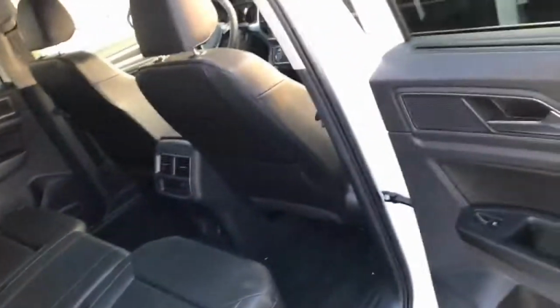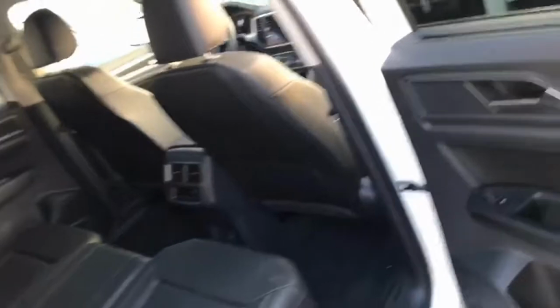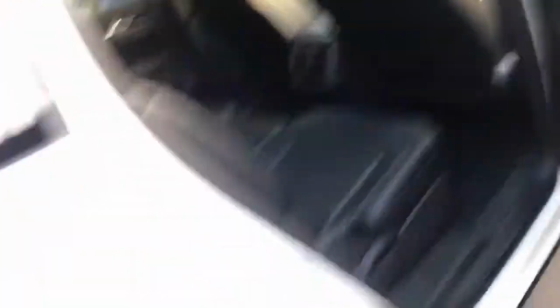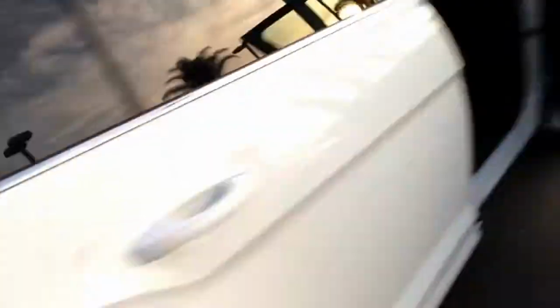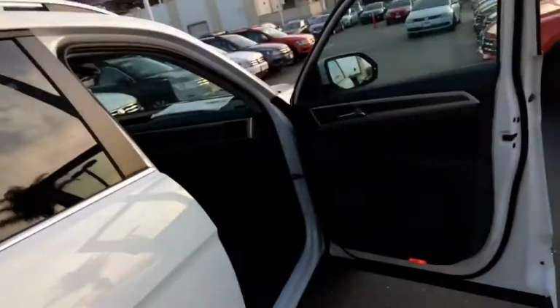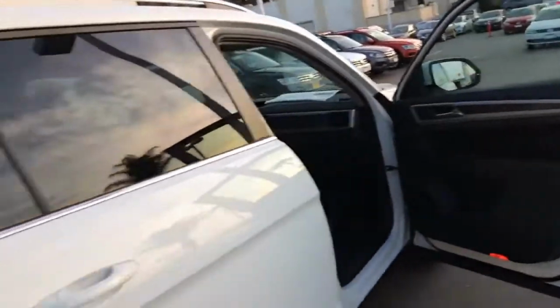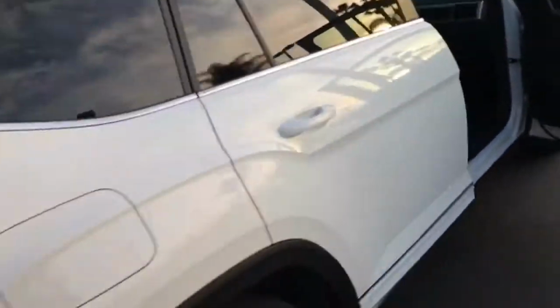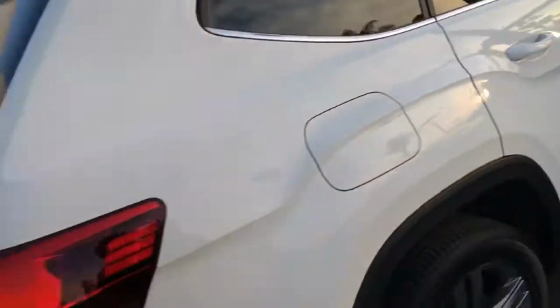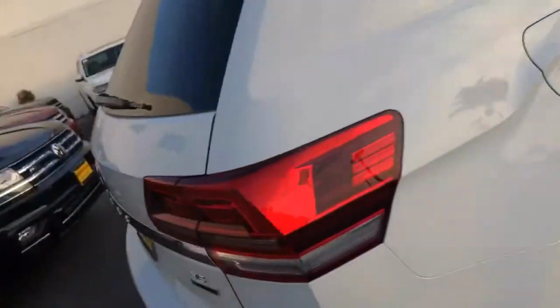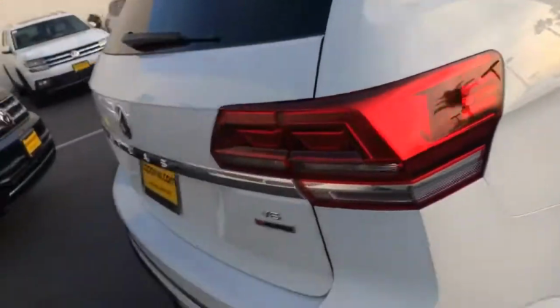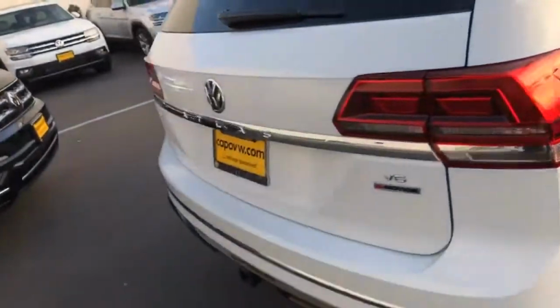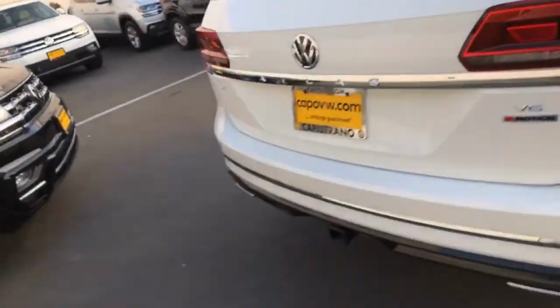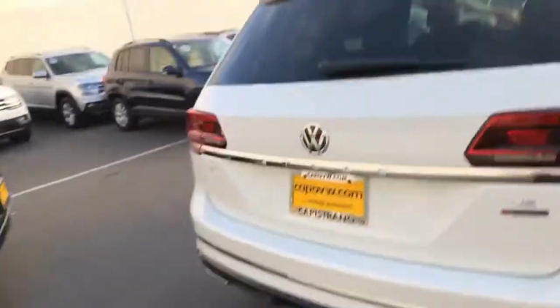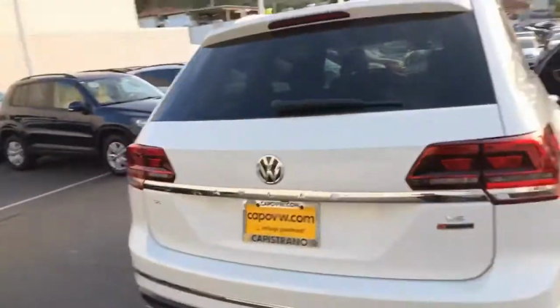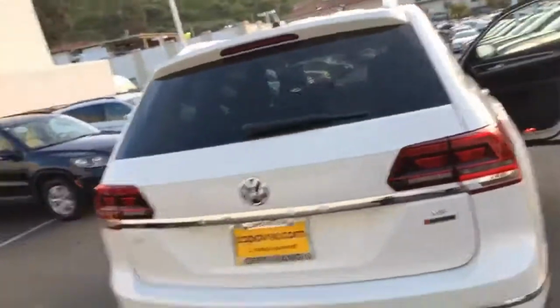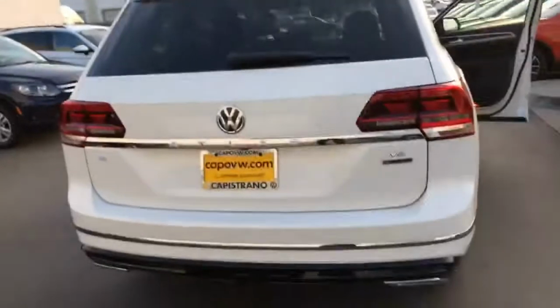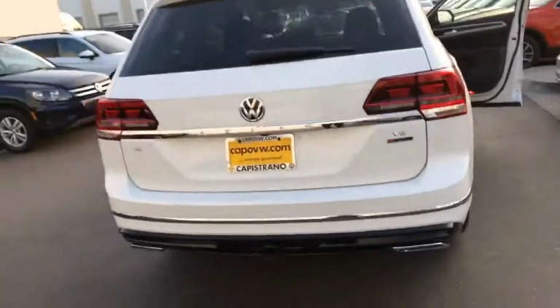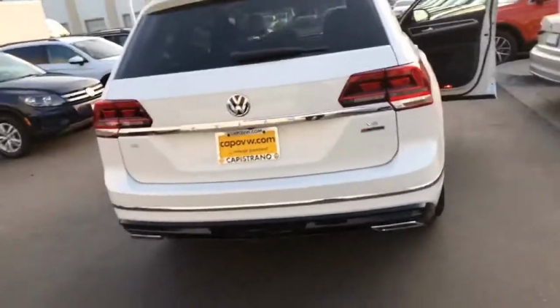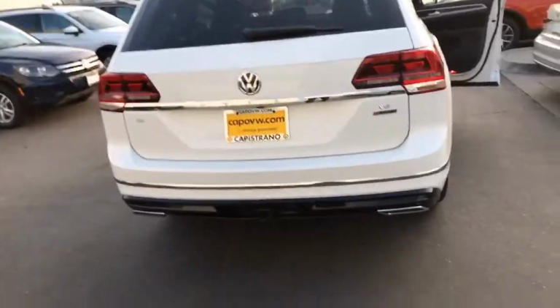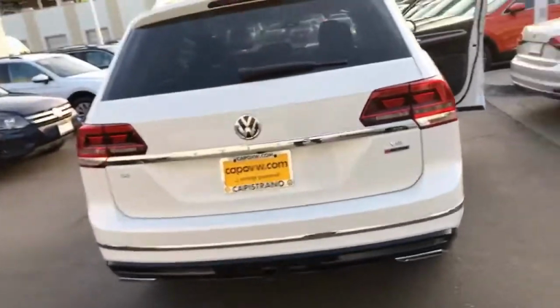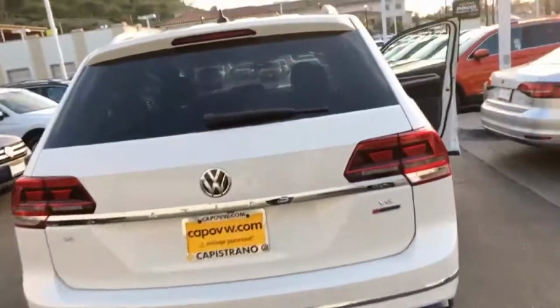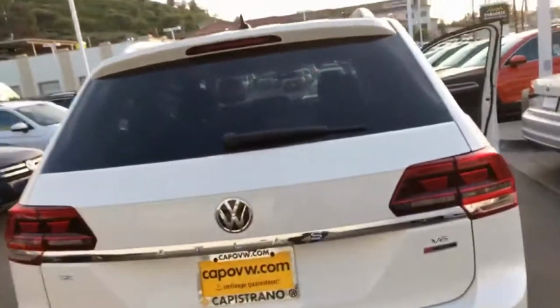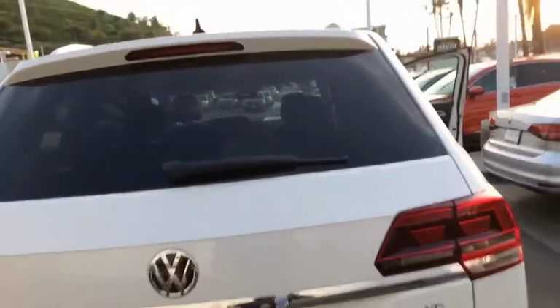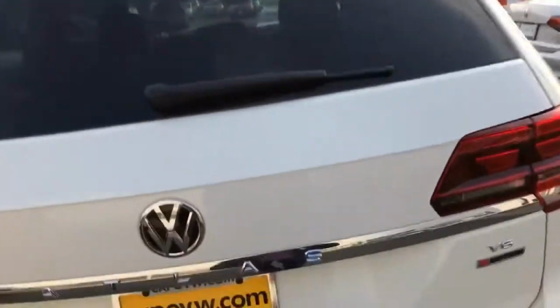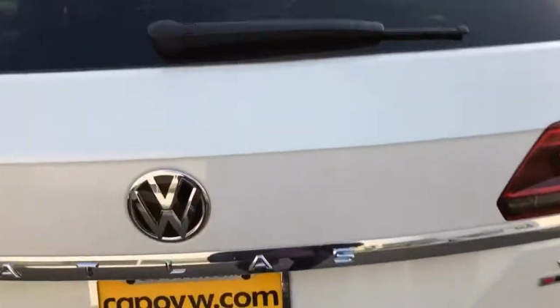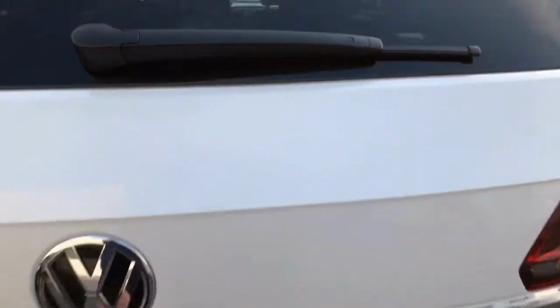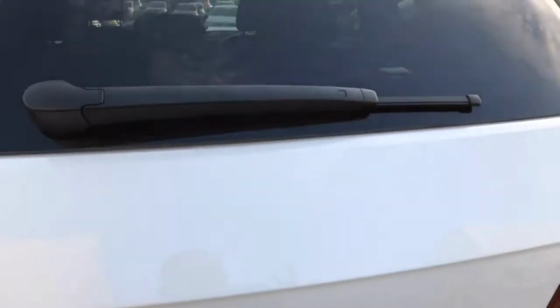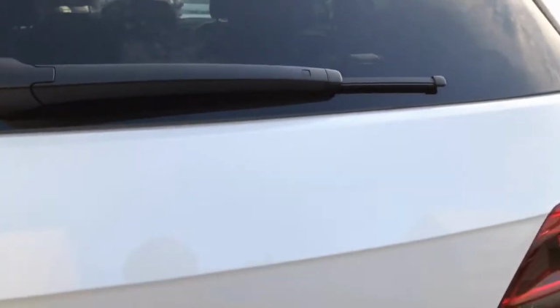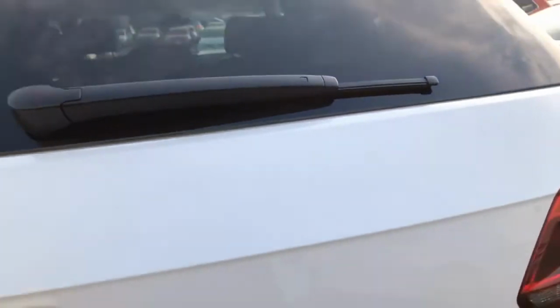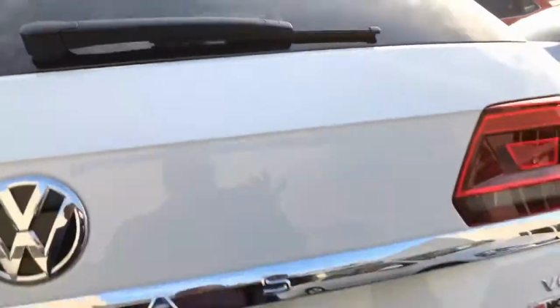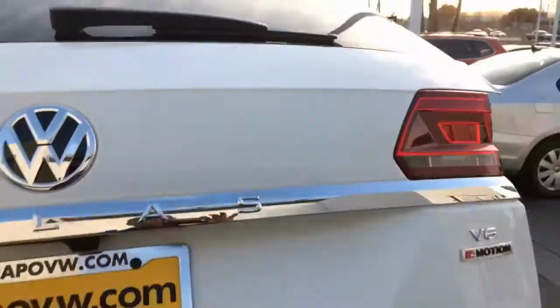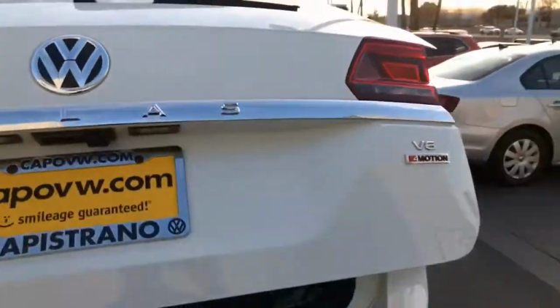Your rear passengers in the second row will have their own climate control system. Here's the rear of the car. This is something that you do get on the SE with technology that's not on a regular SE — and that's going to be the power liftgate here in the back.